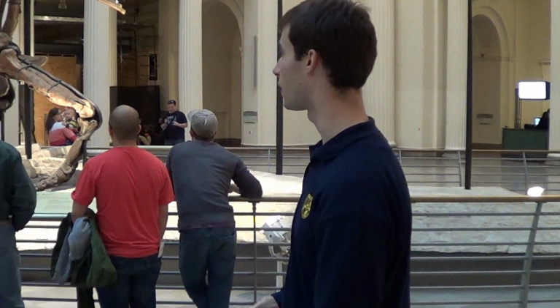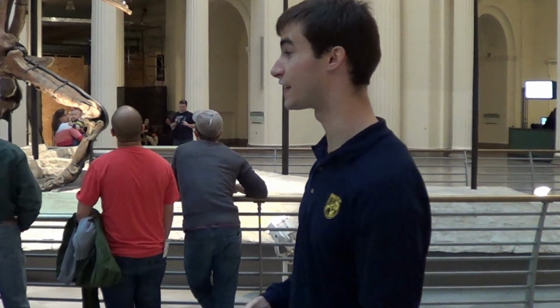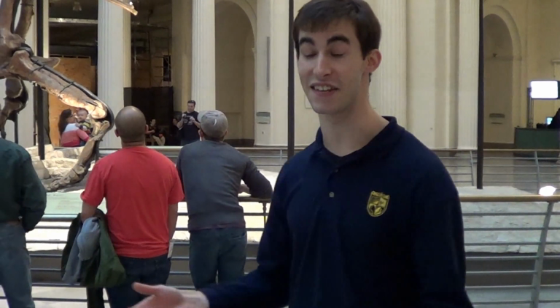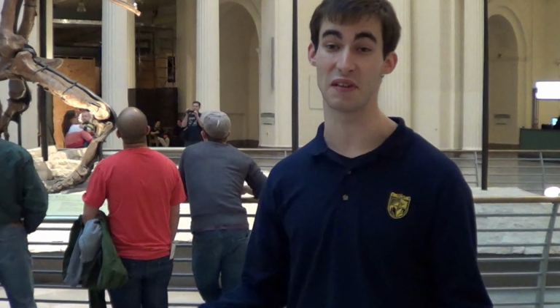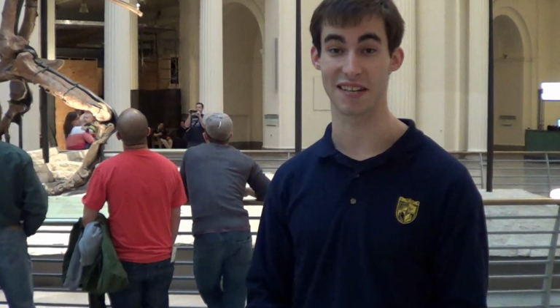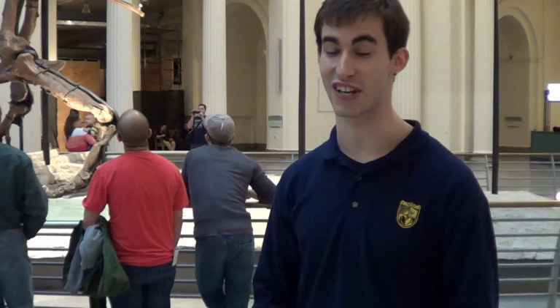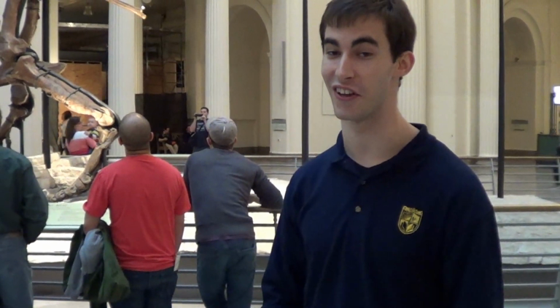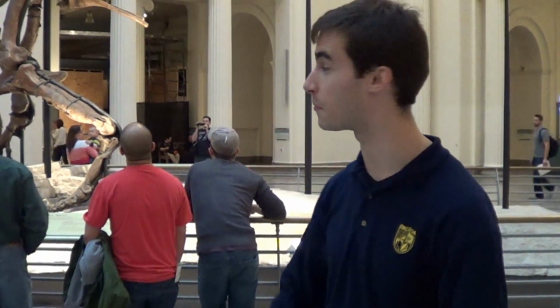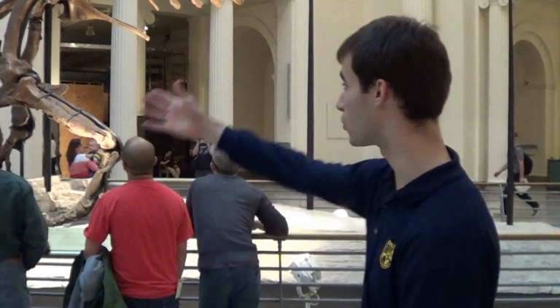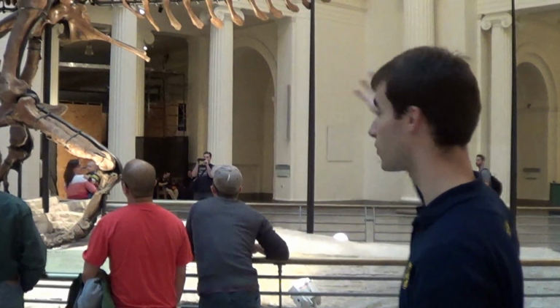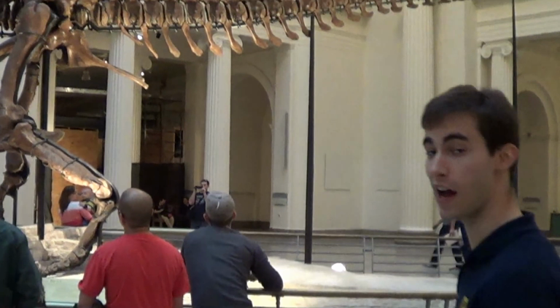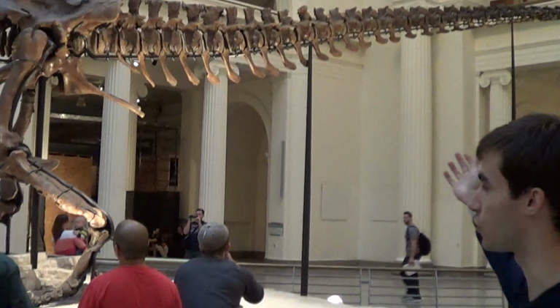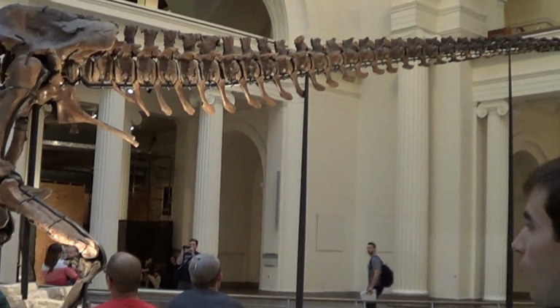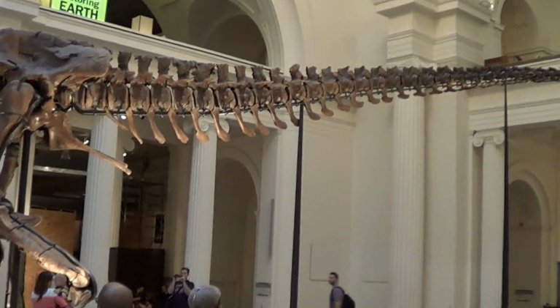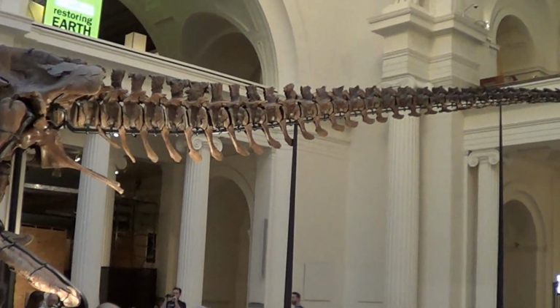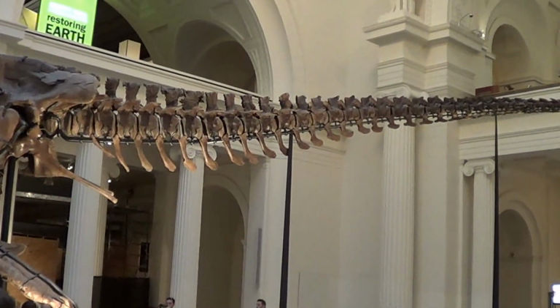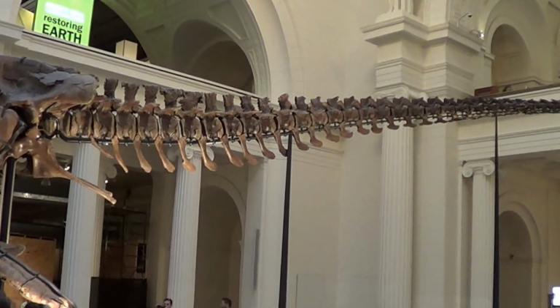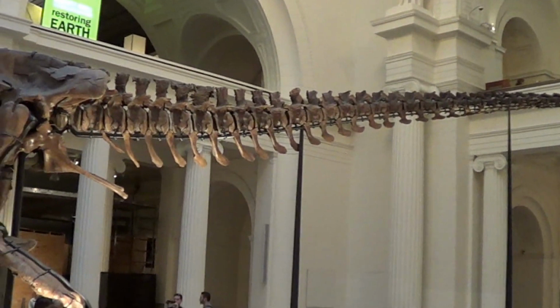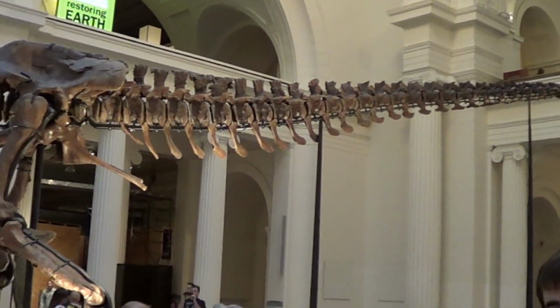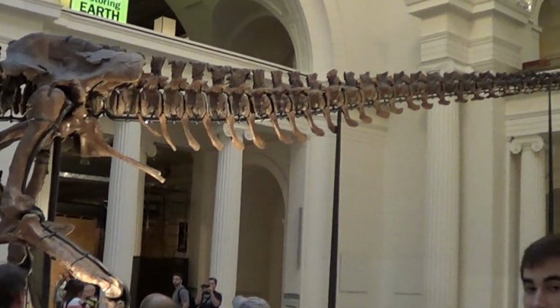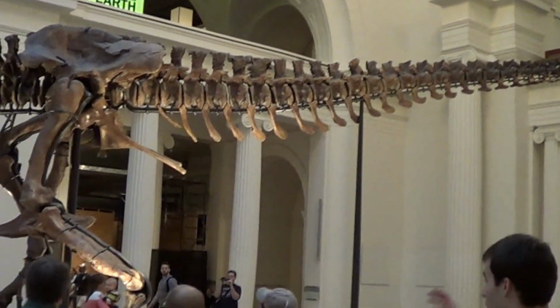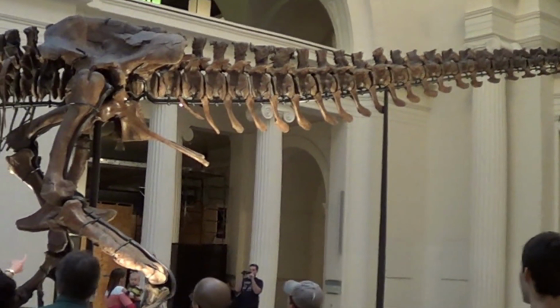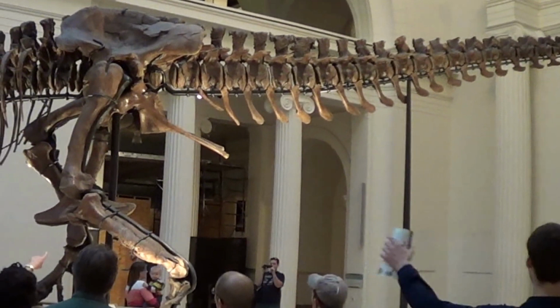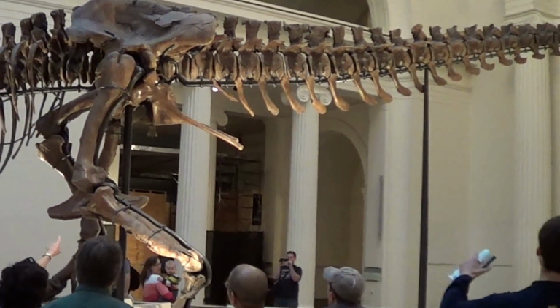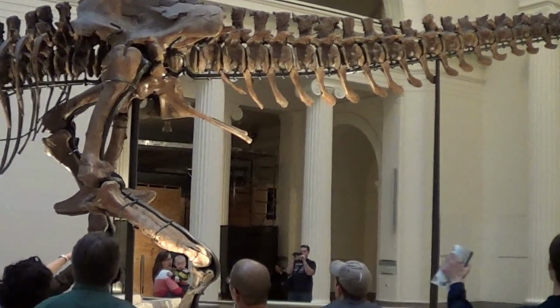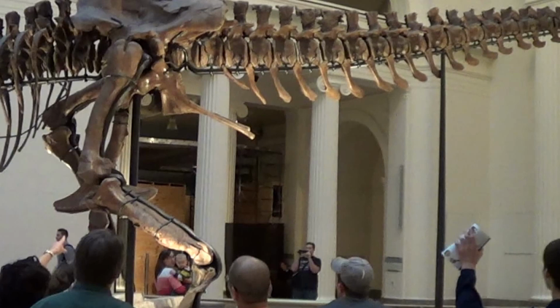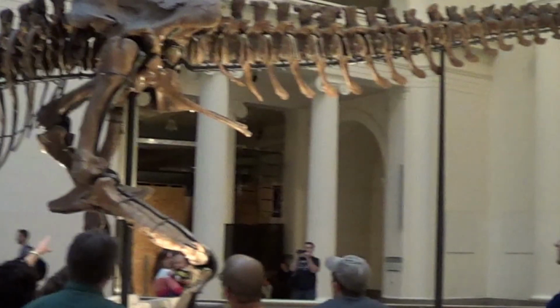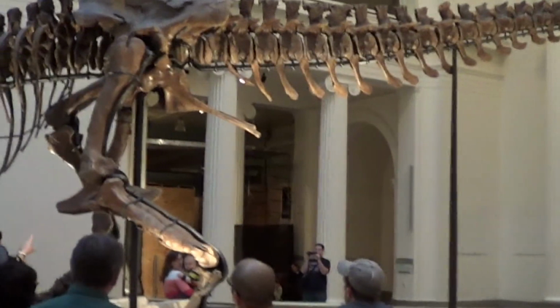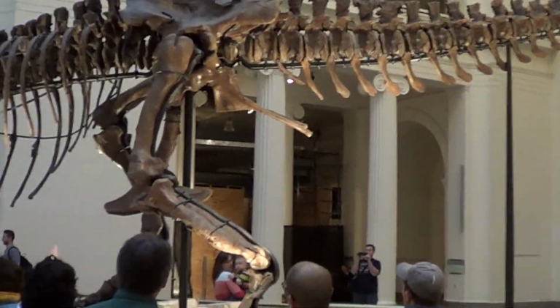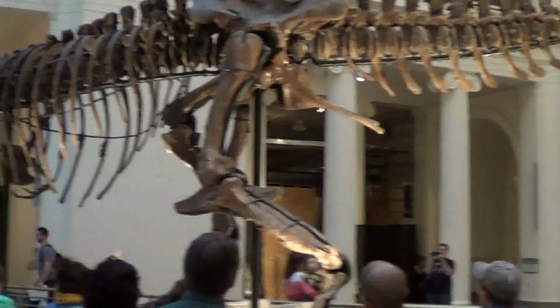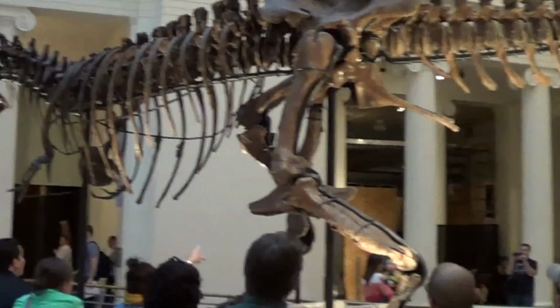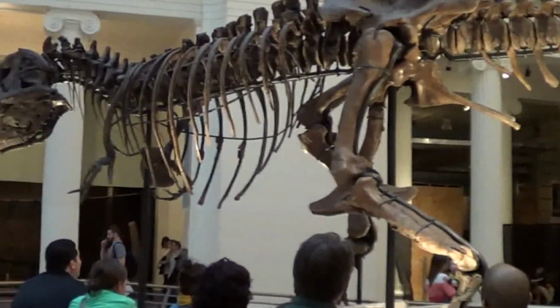It's here at the Field Museum in Chicago, Illinois. You should definitely check it out — look how big it is, look how small I am. It's amazing.